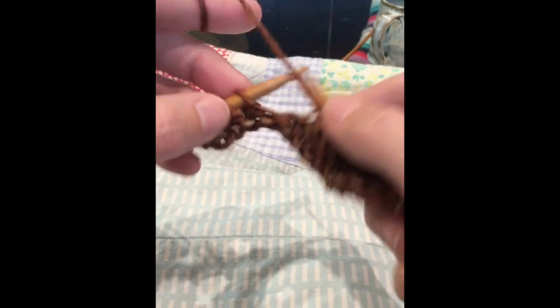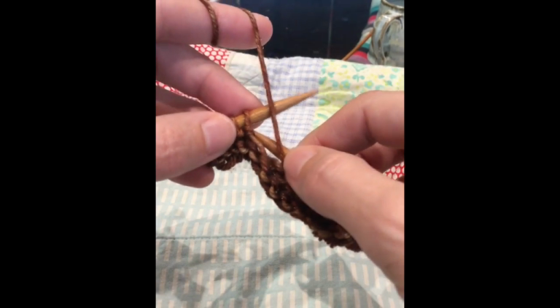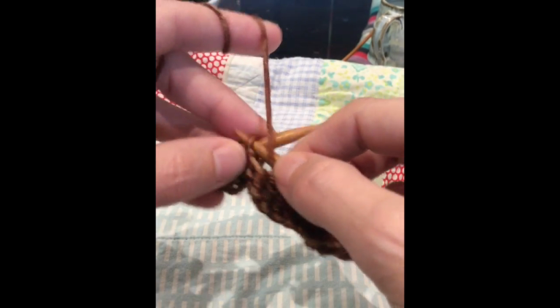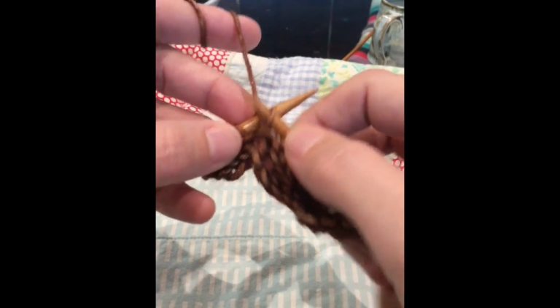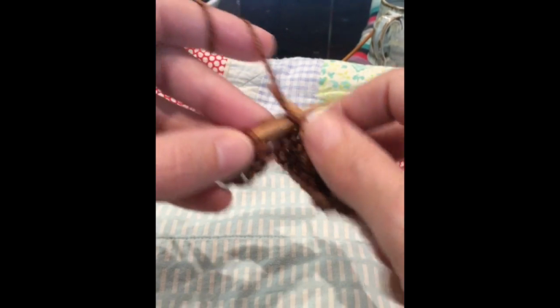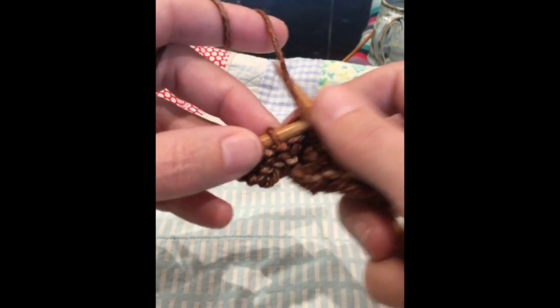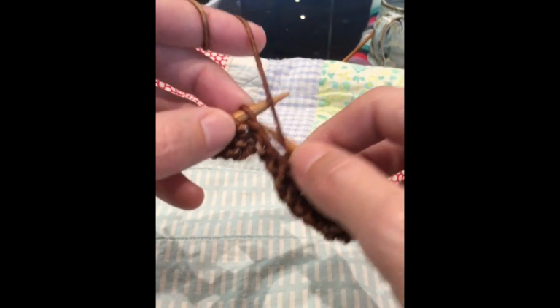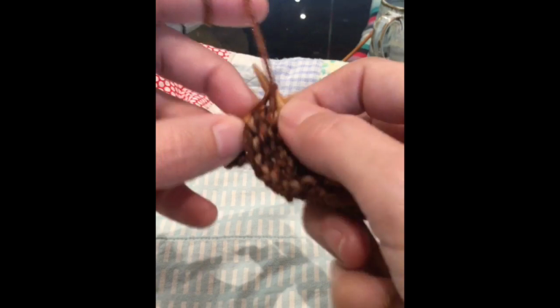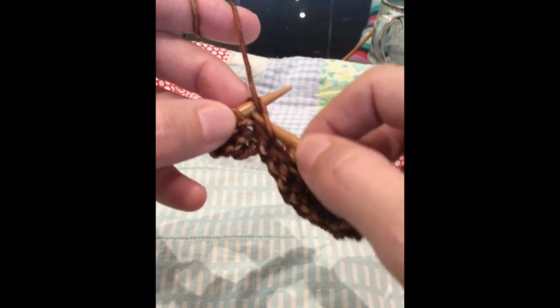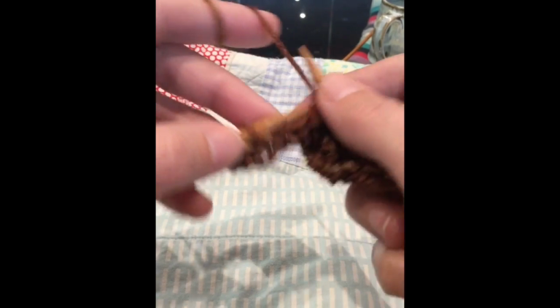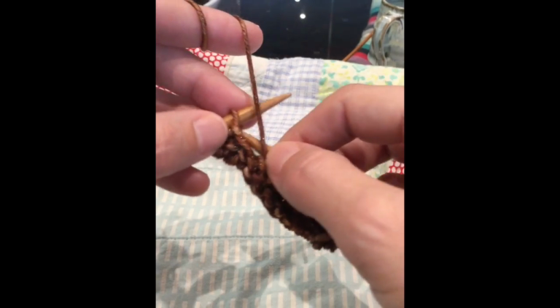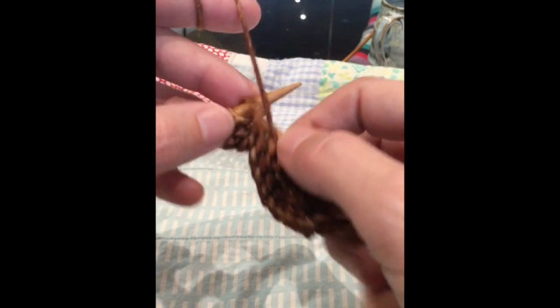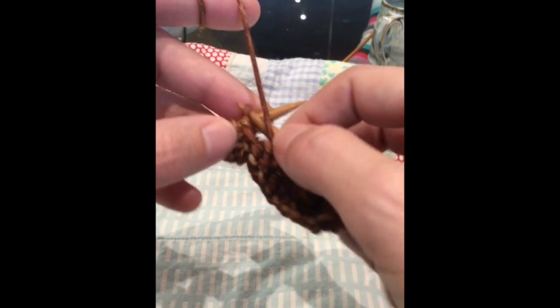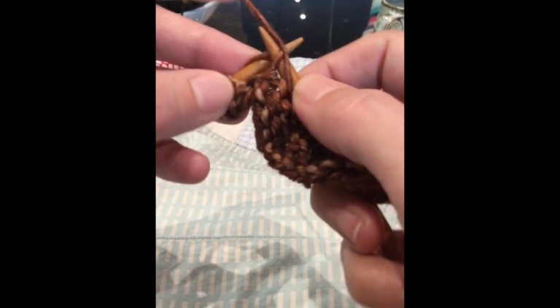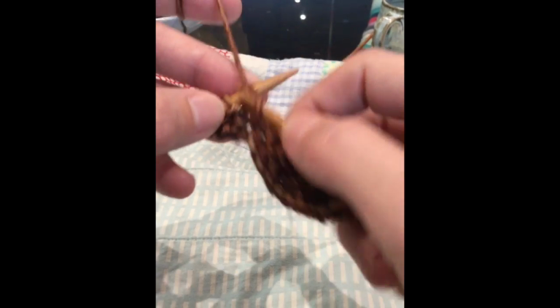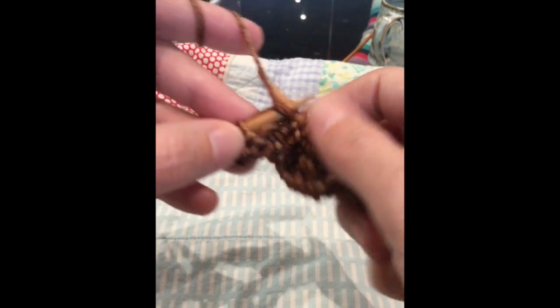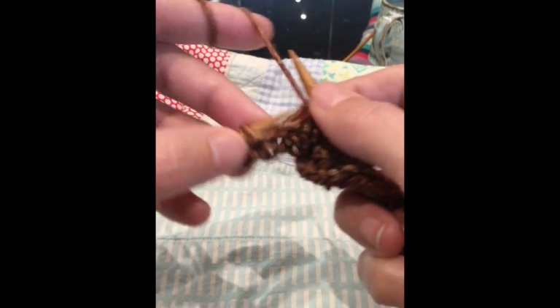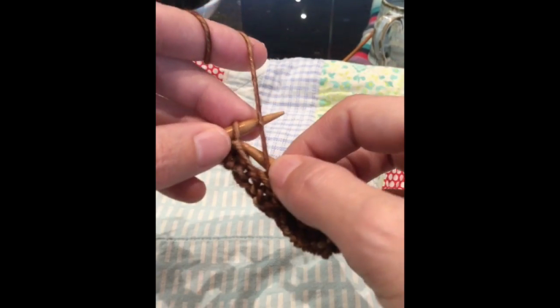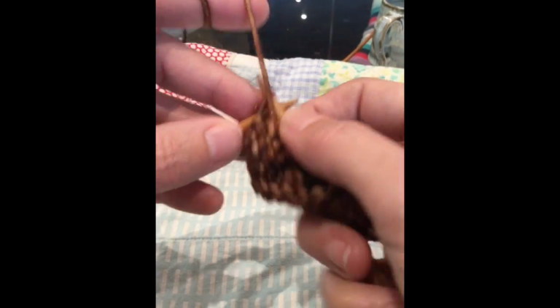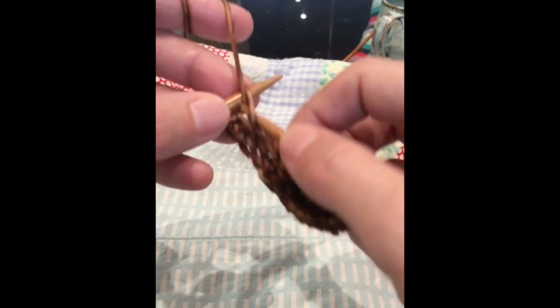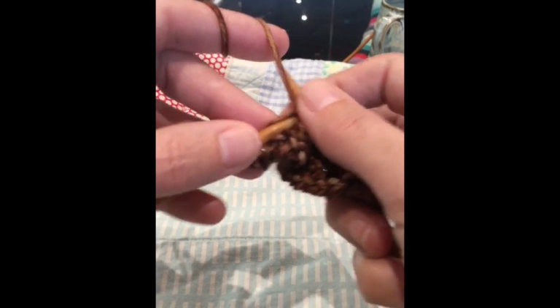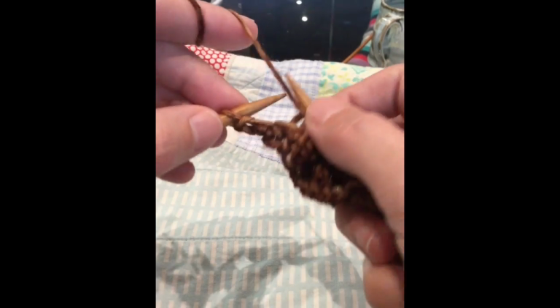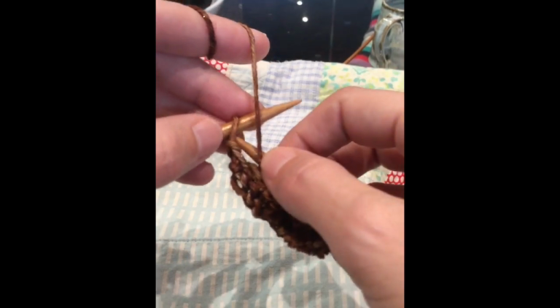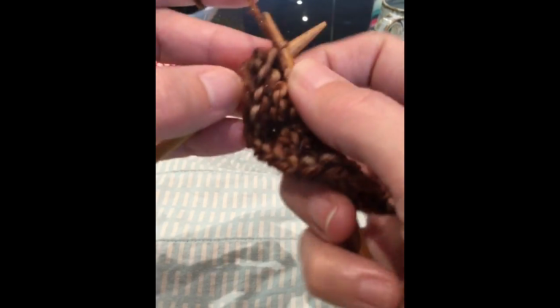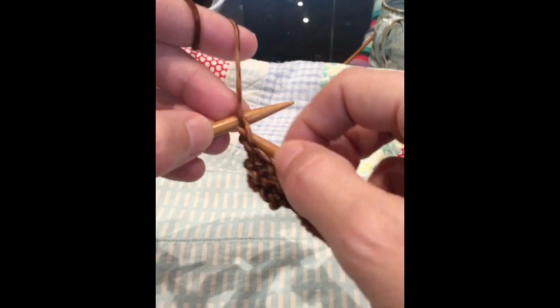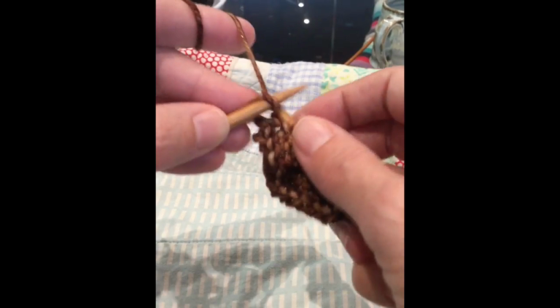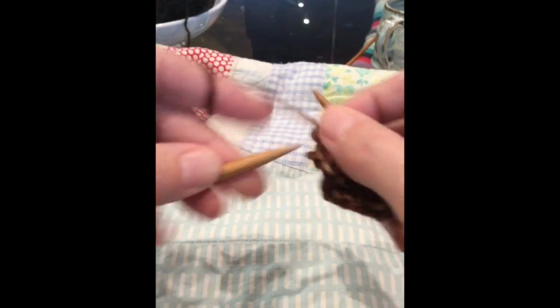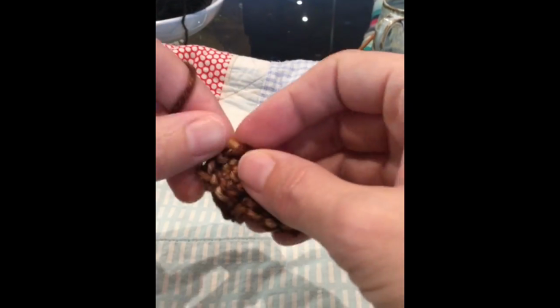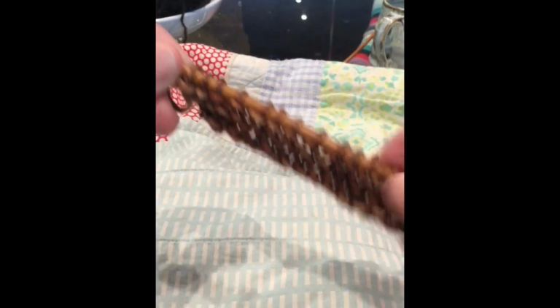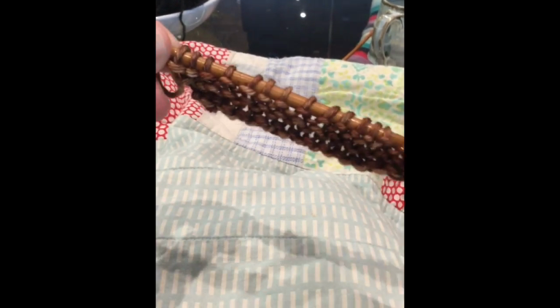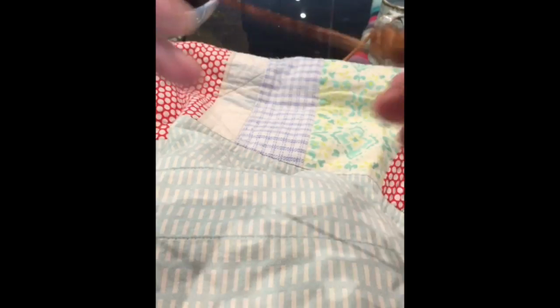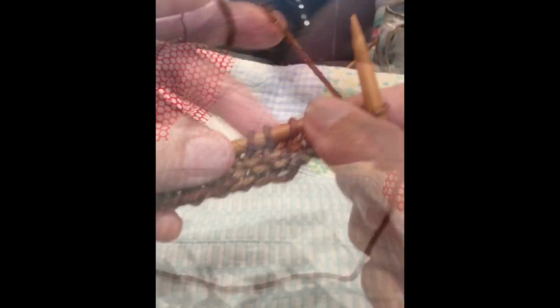I said, 'Well grandma, doesn't that twist the stitch?' She learned 70 years ago, so that didn't really compute for her — she said, 'Well, that's just how I knit.' And it works great.